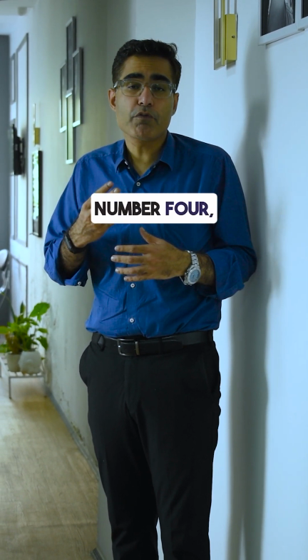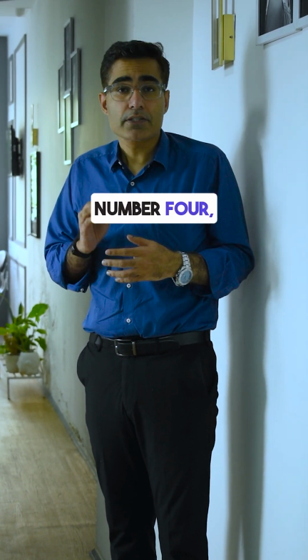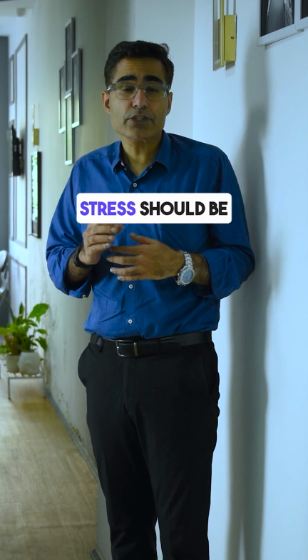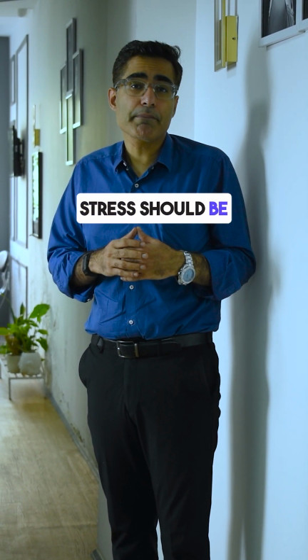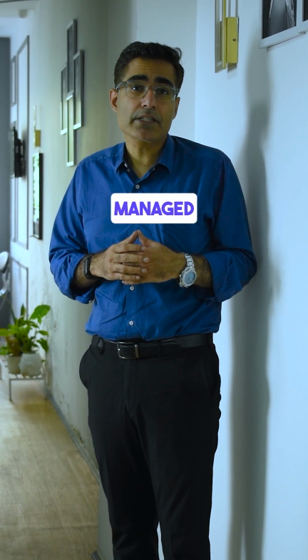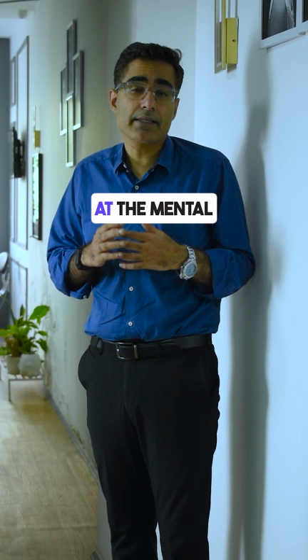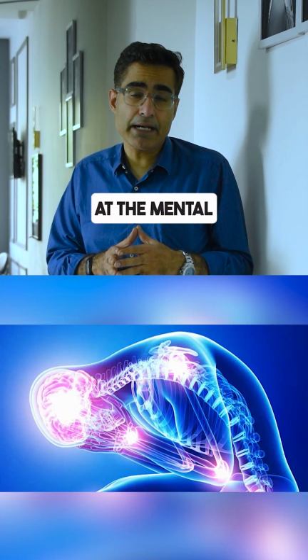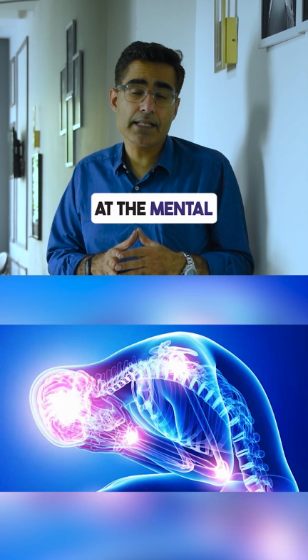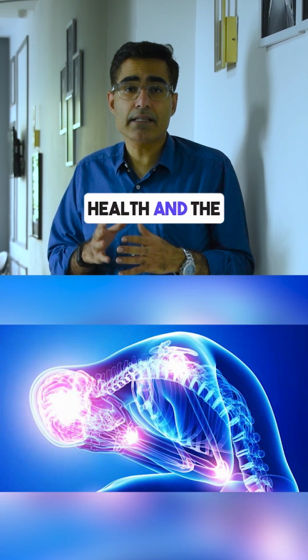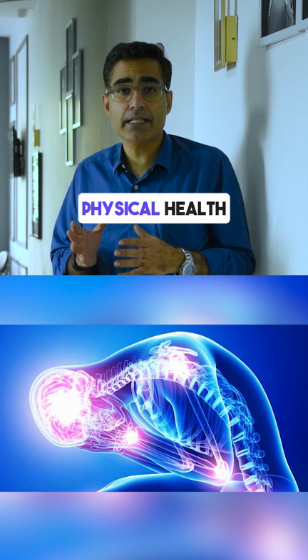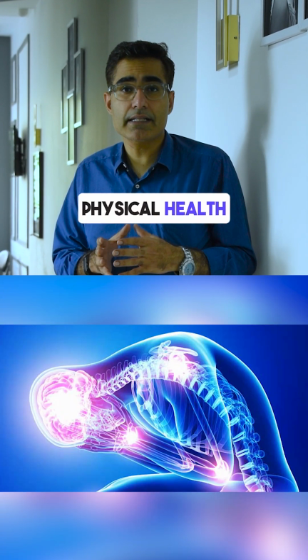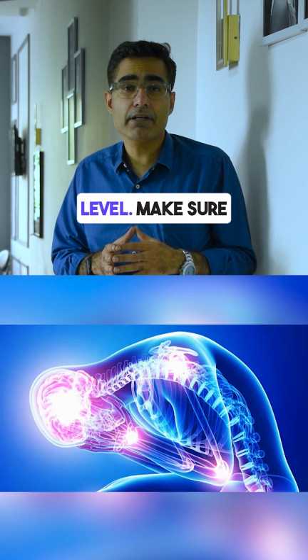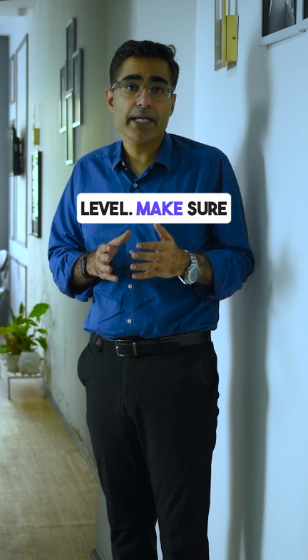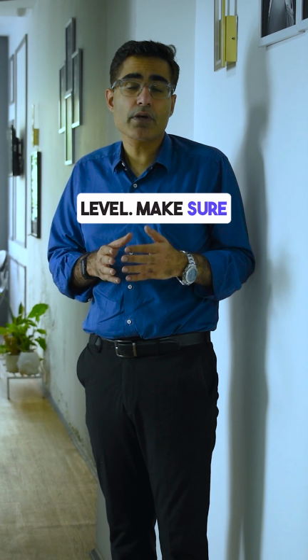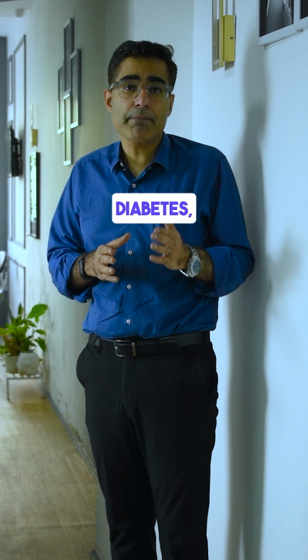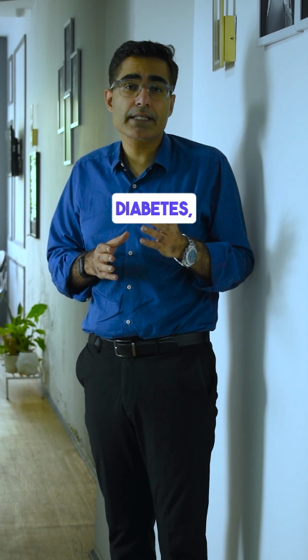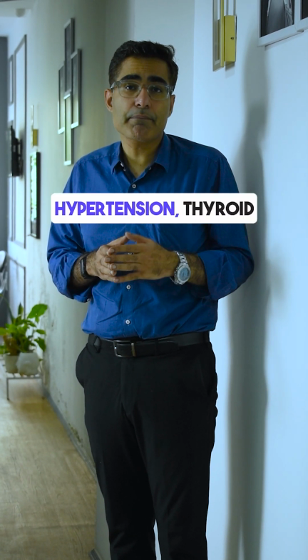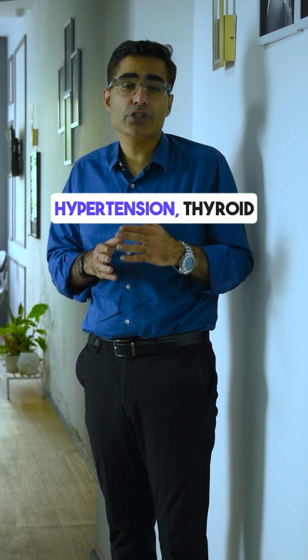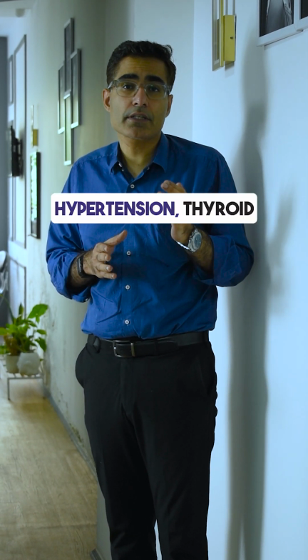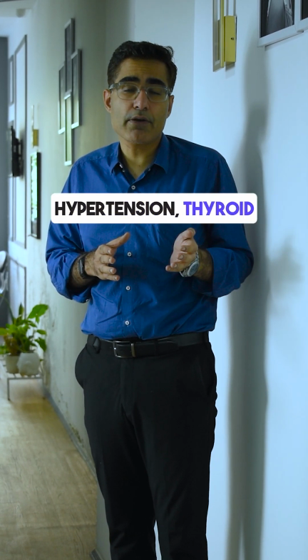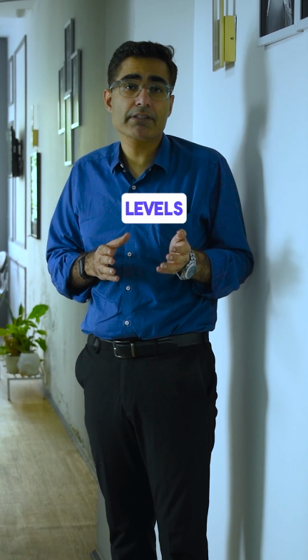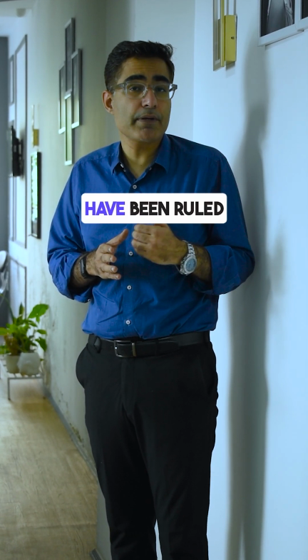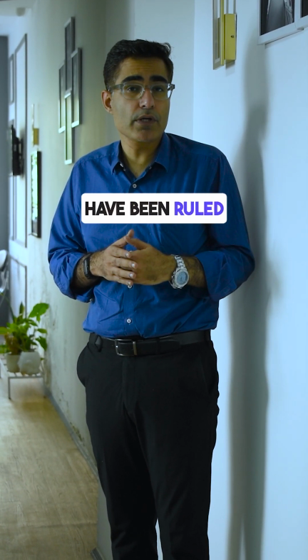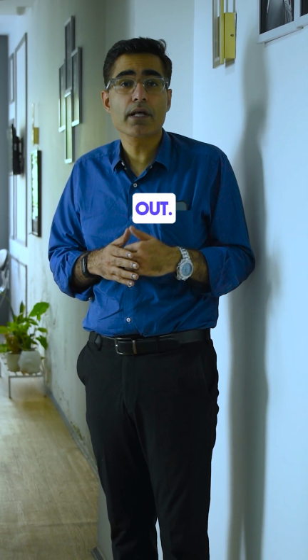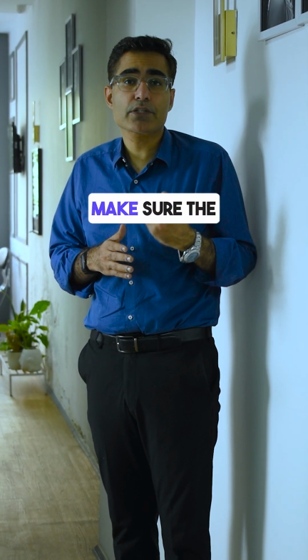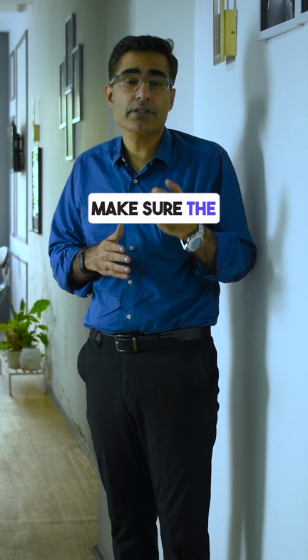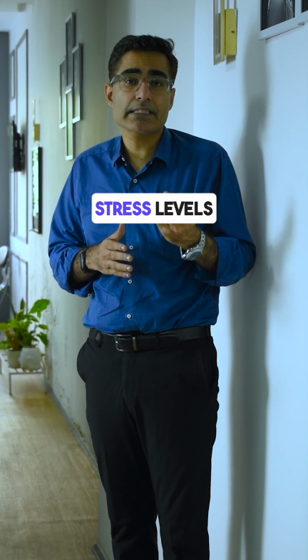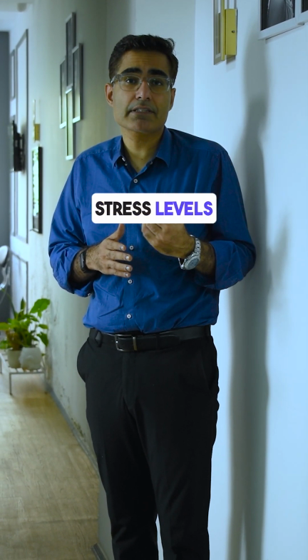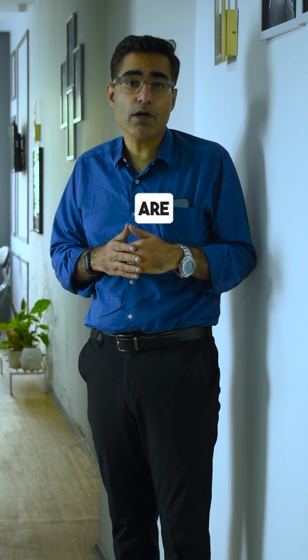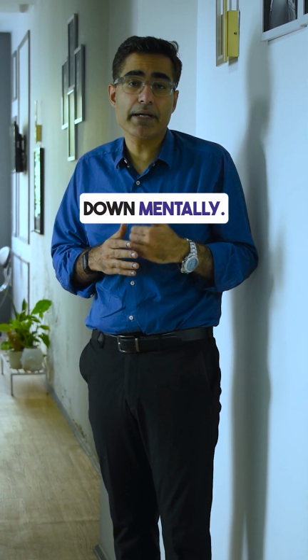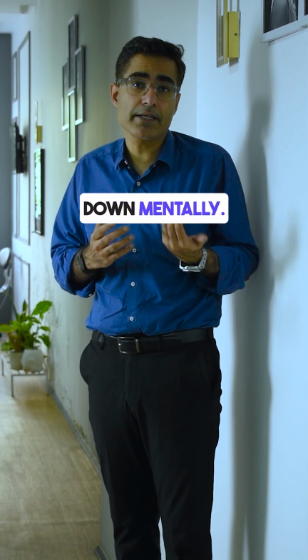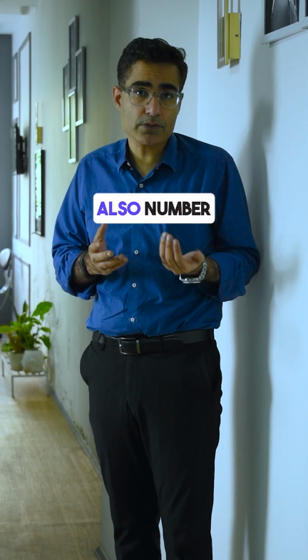Number 4: Stress should be managed at both the mental health and physical health level. Make sure diabetes, hypertension, and thyroid levels have been ruled out. Also make sure the stress levels are down mentally as well.